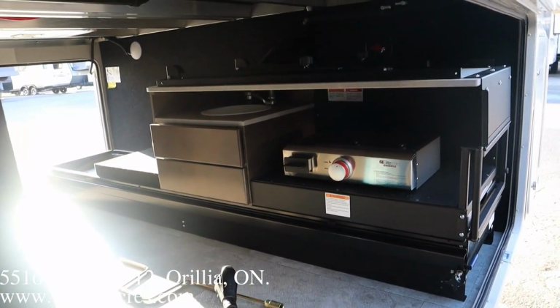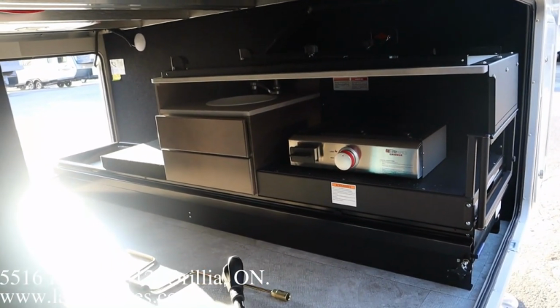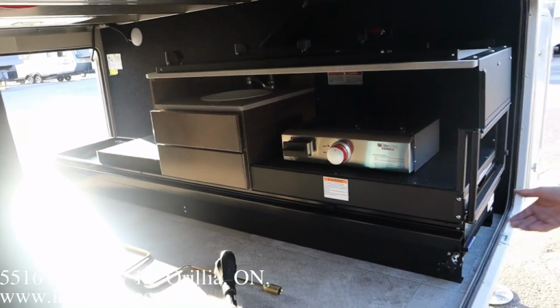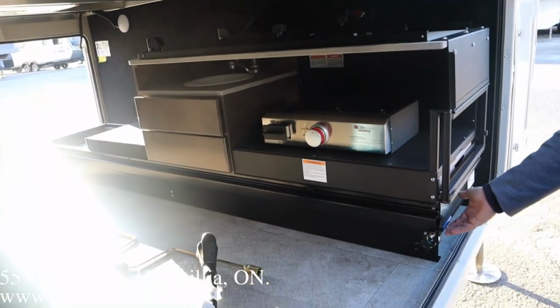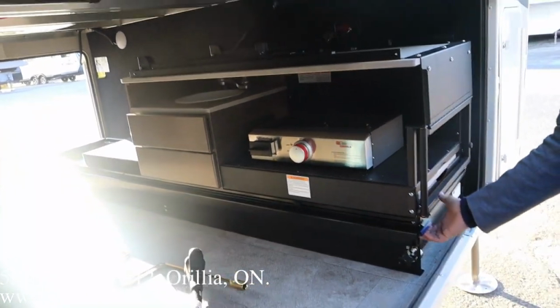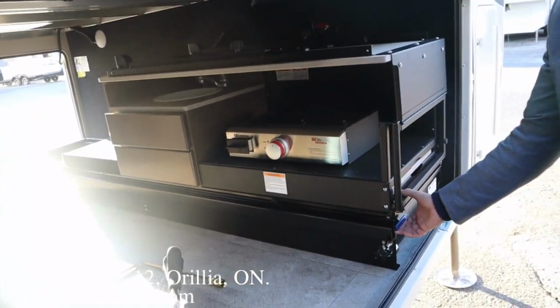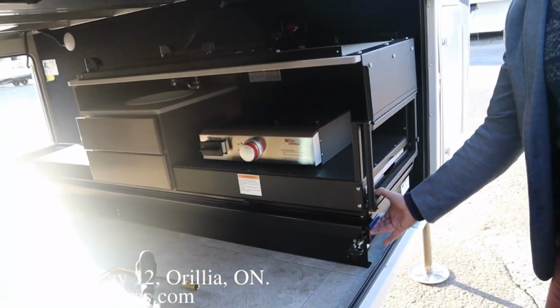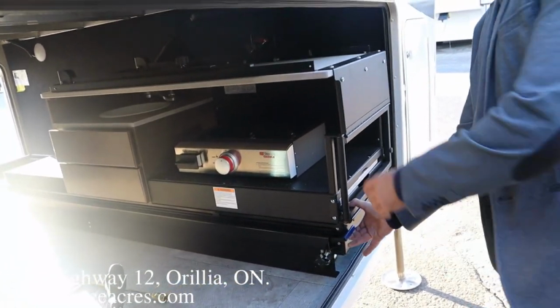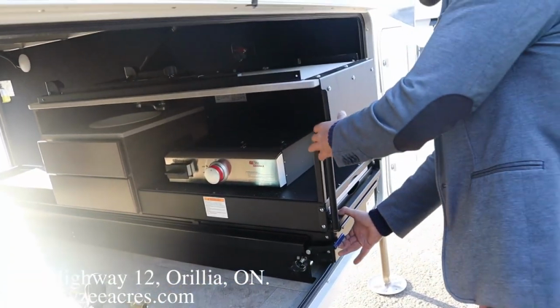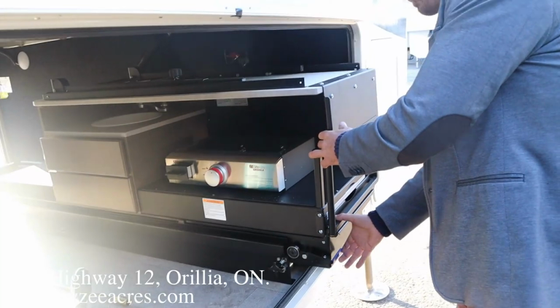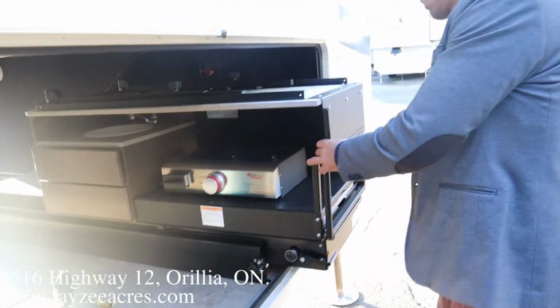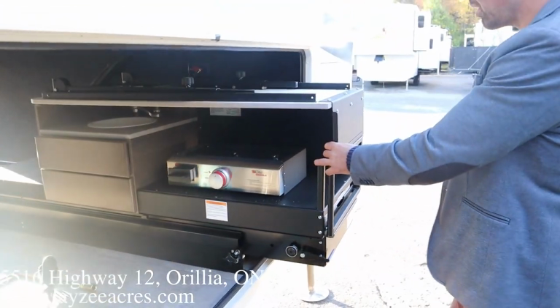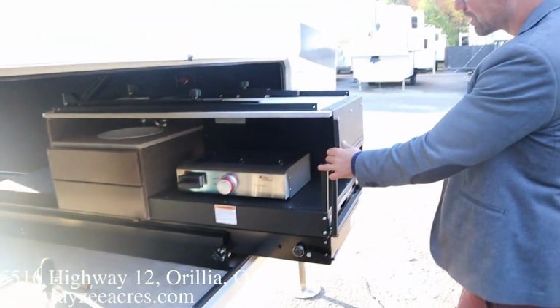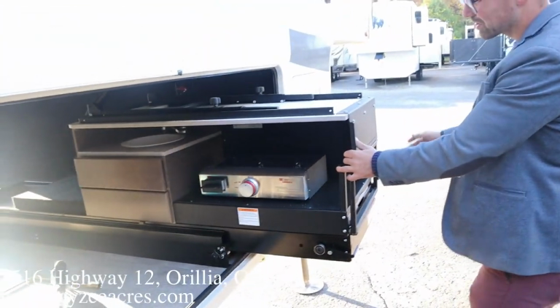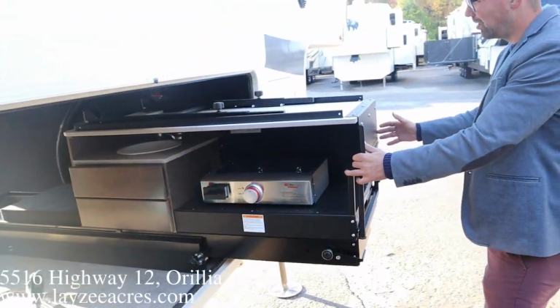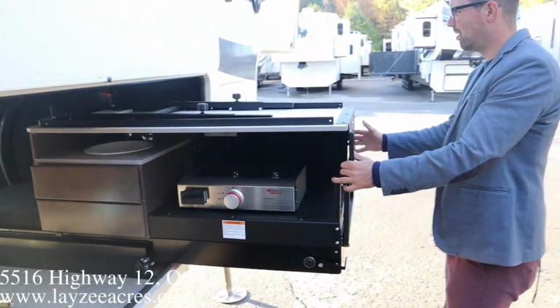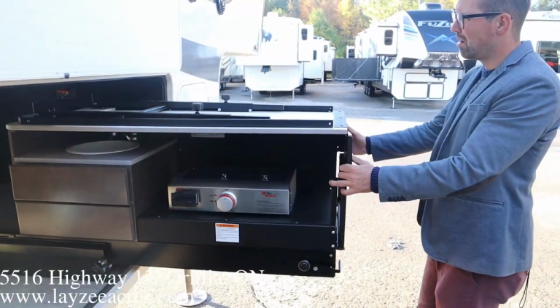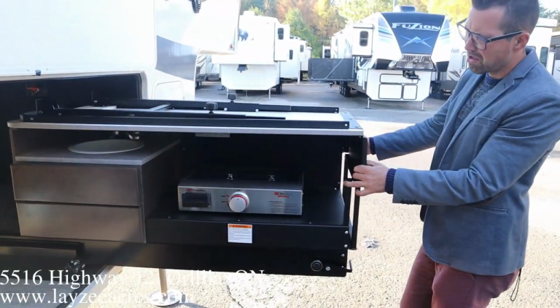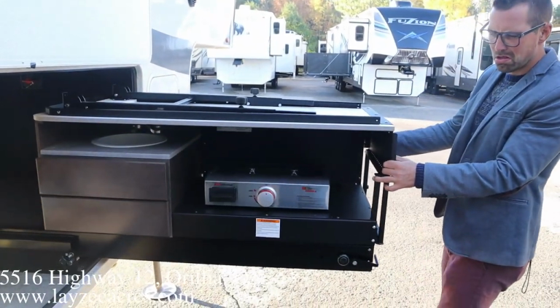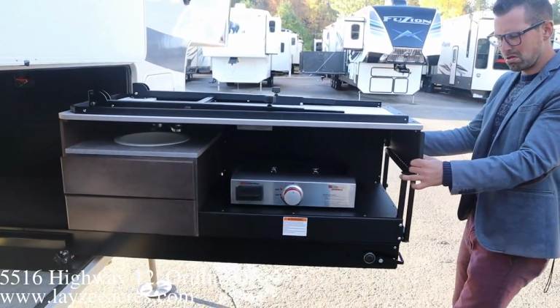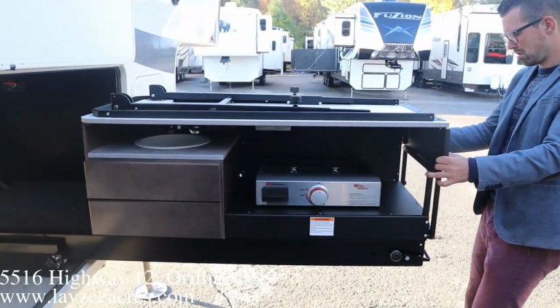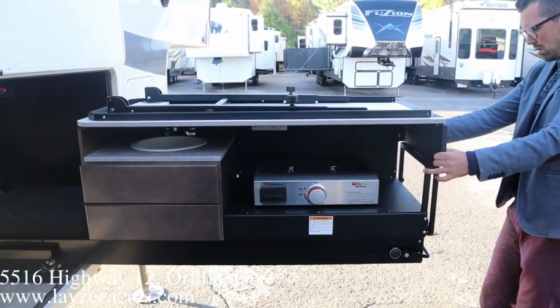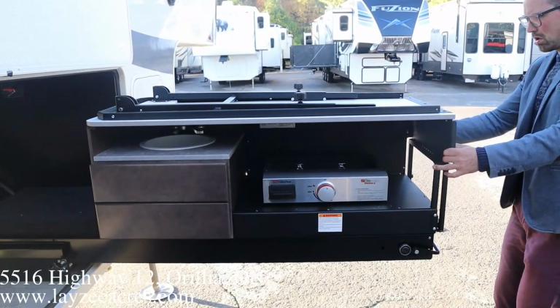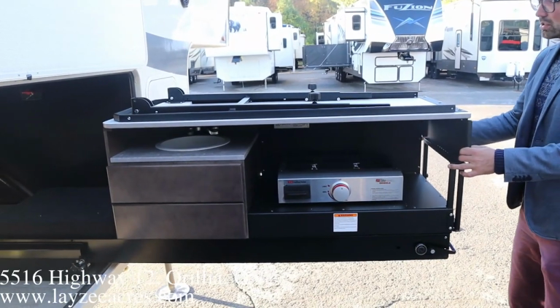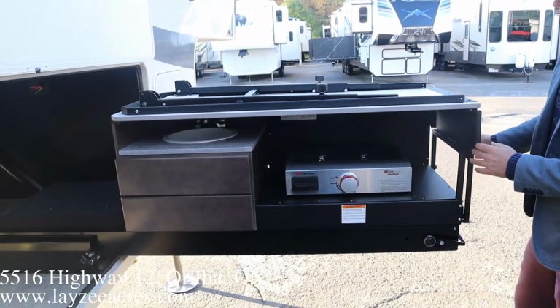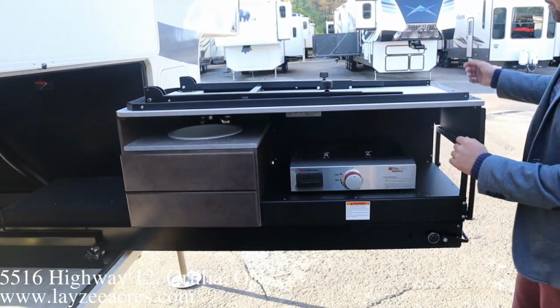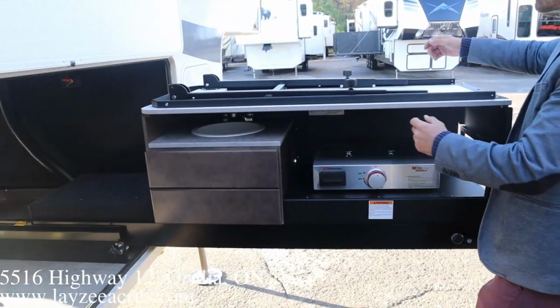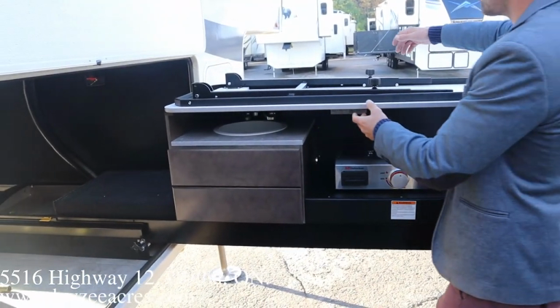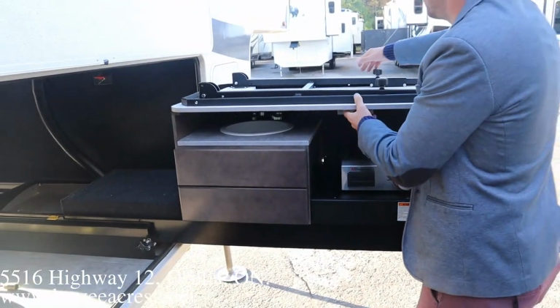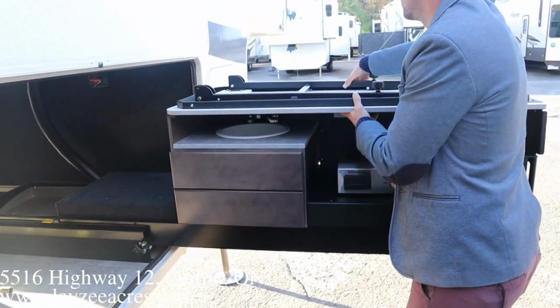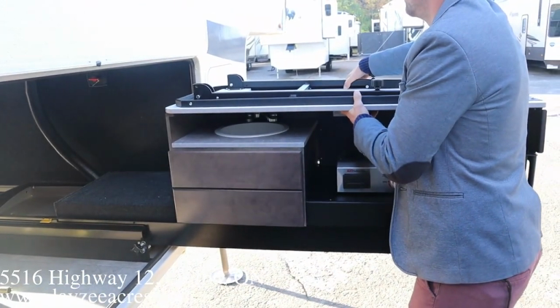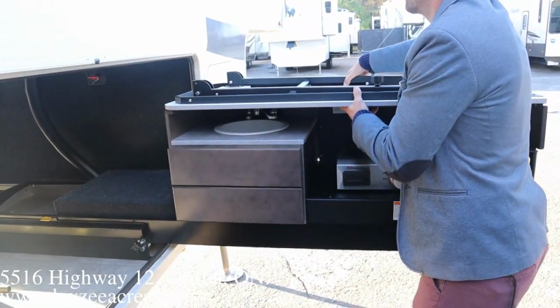We're going to try to do this outside kitchen — I haven't done this in a minute, so see how this goes. It pulls out like so and locks into place.